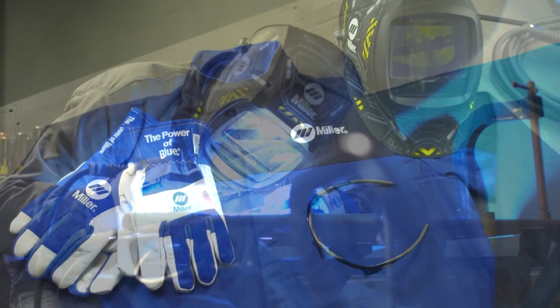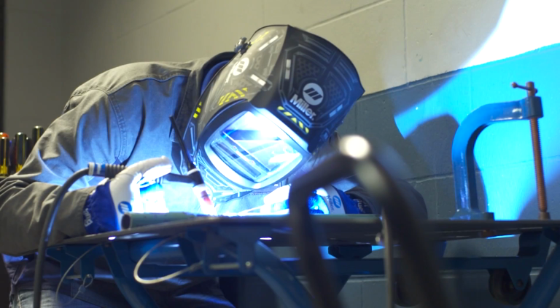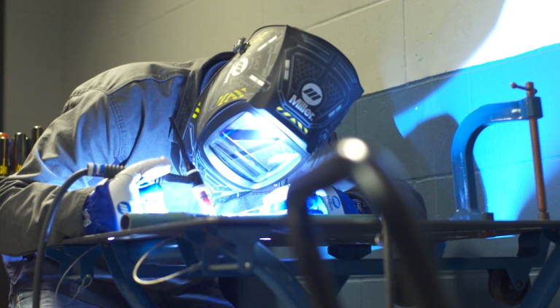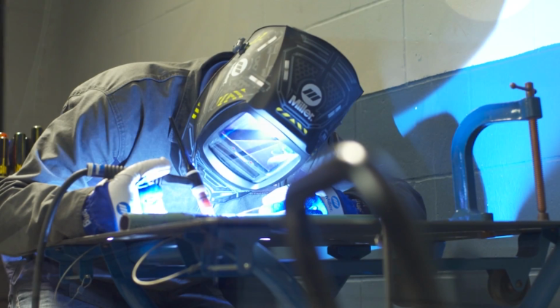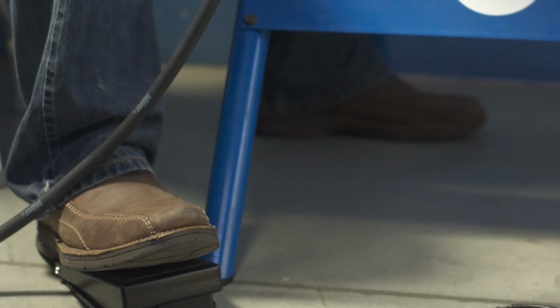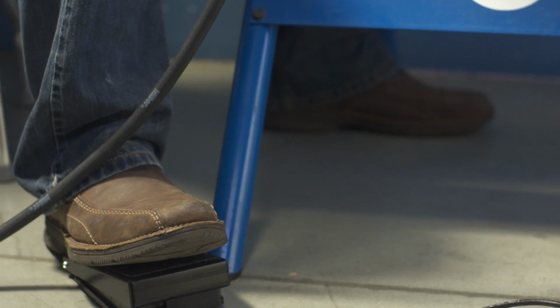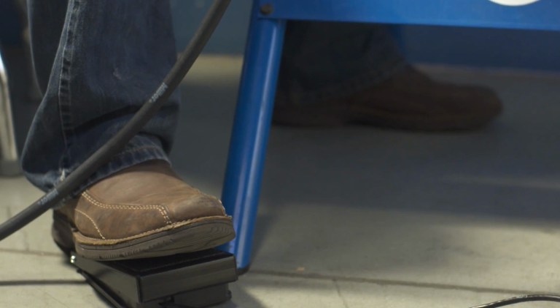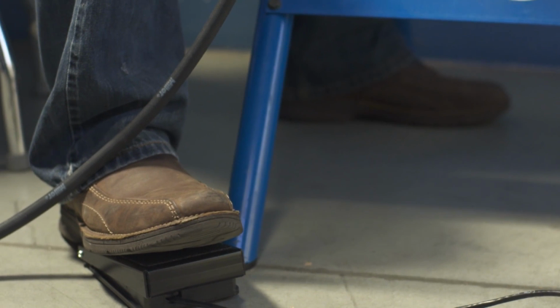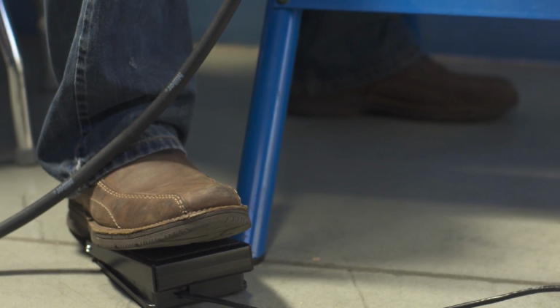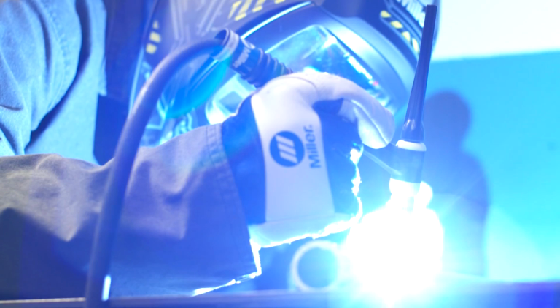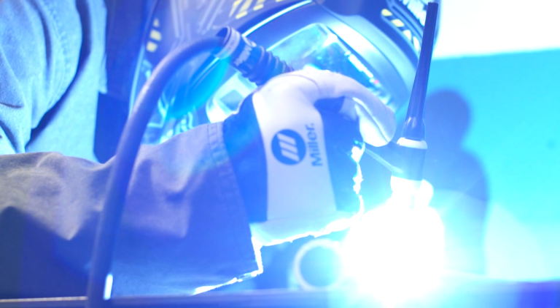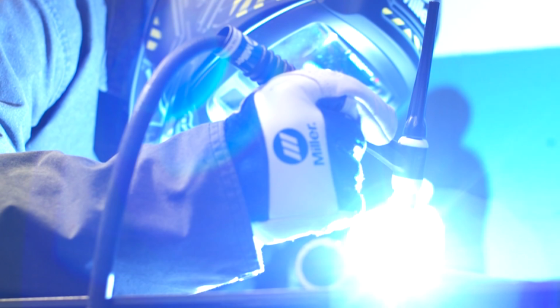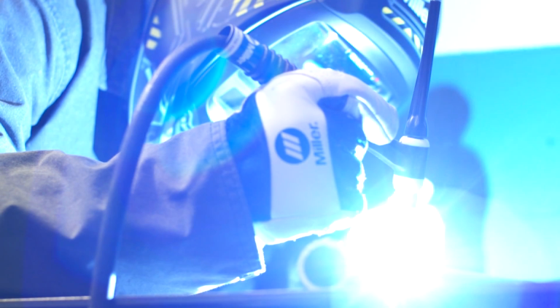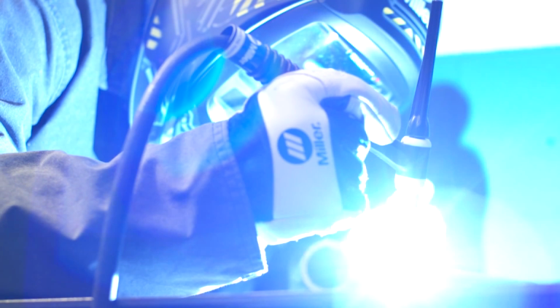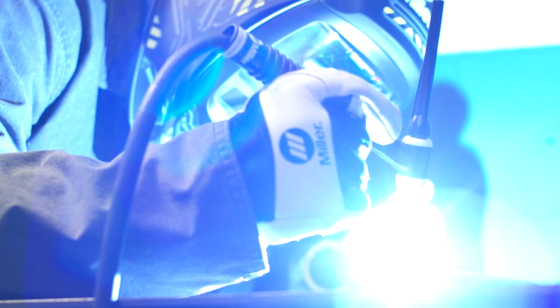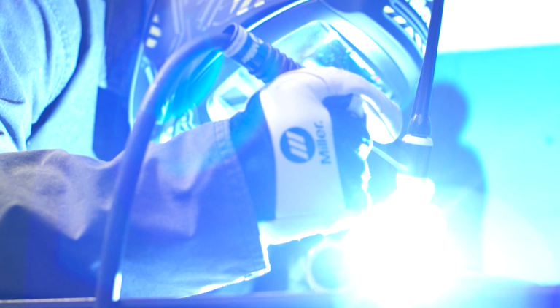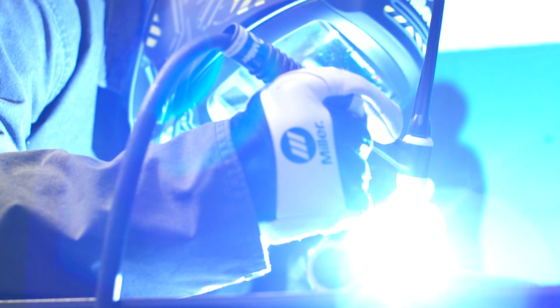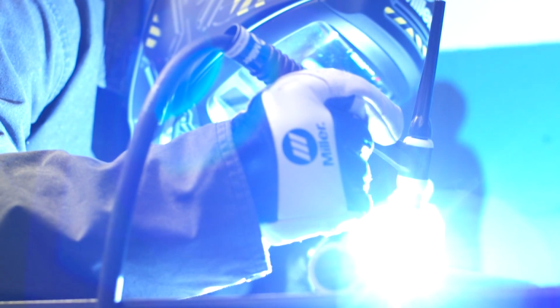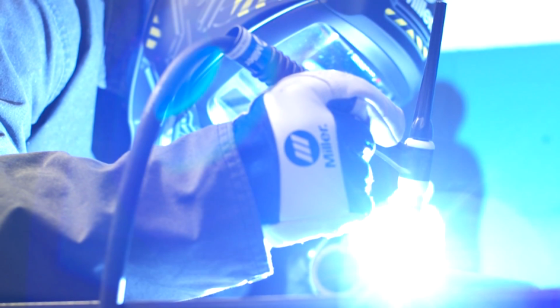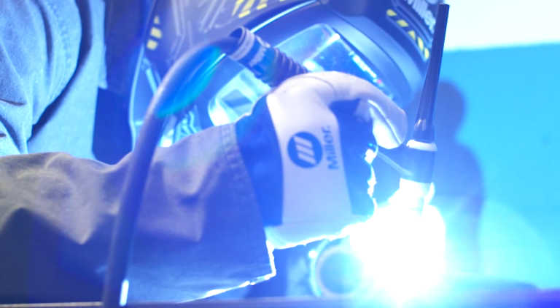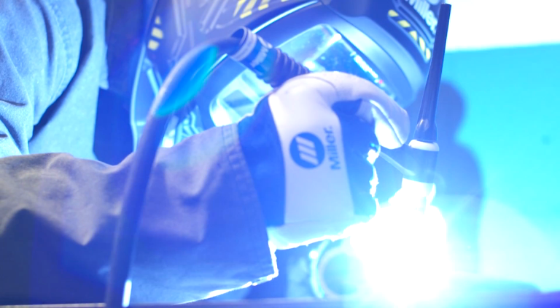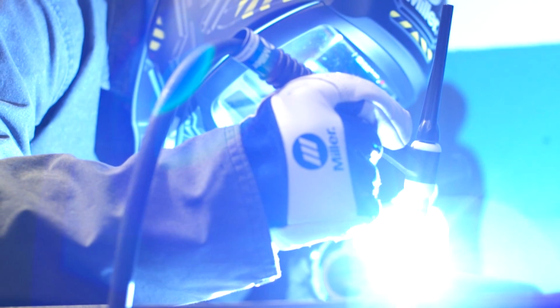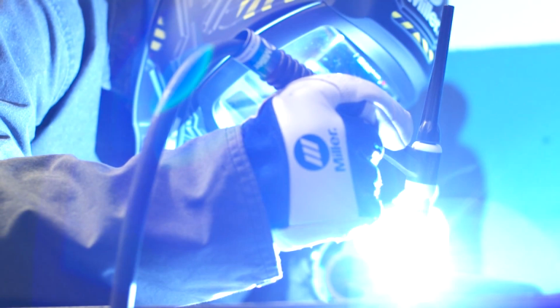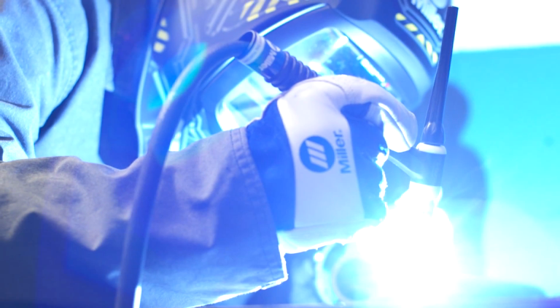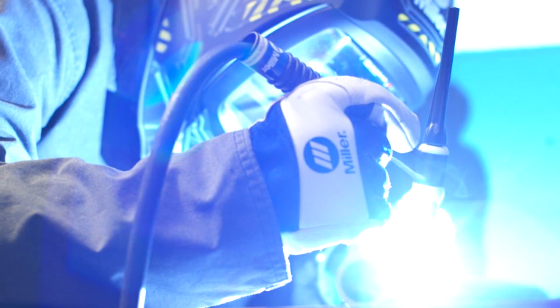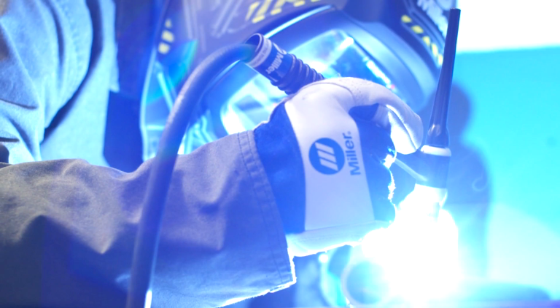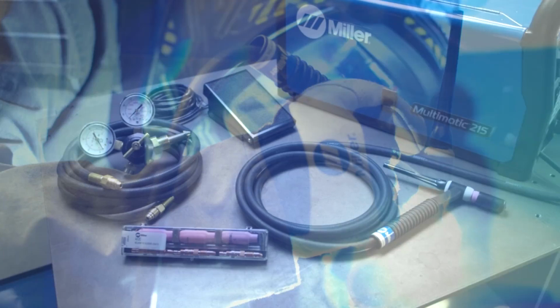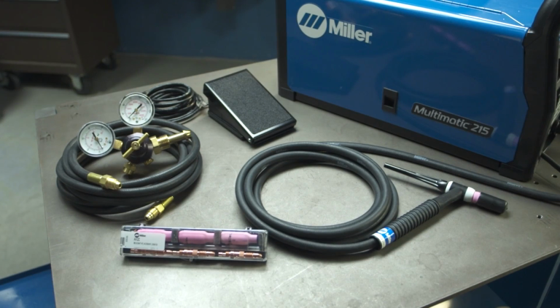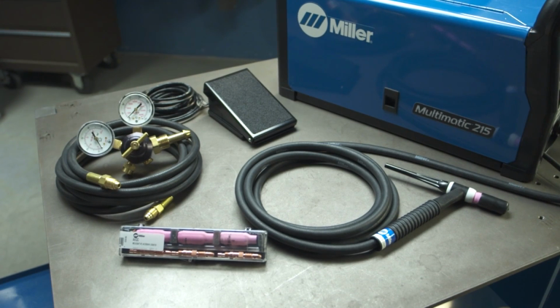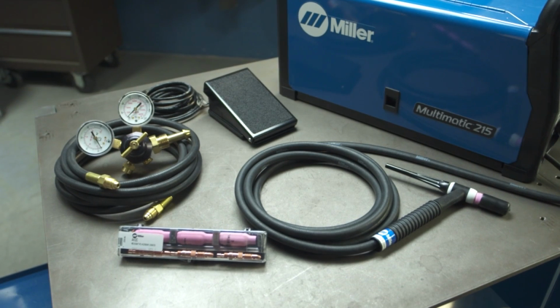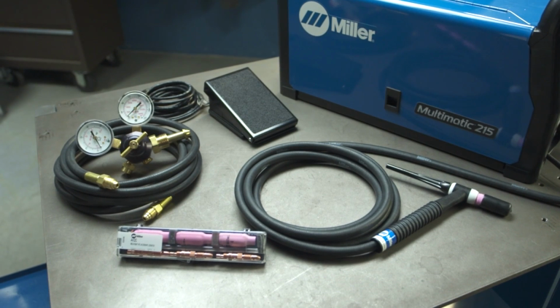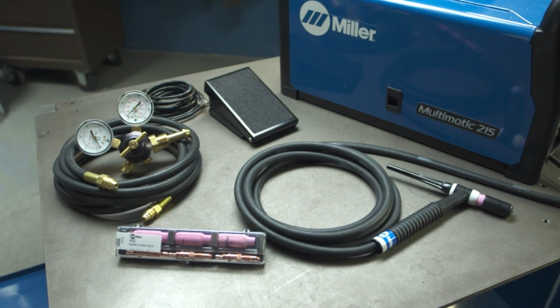The remote mode allows you to utilize a foot pedal or fingertip controls on a torch. In order to lift arc TIG weld with a Multimatic 215, you'll need the TIG accessory package.